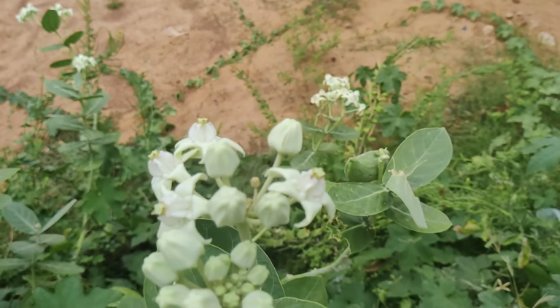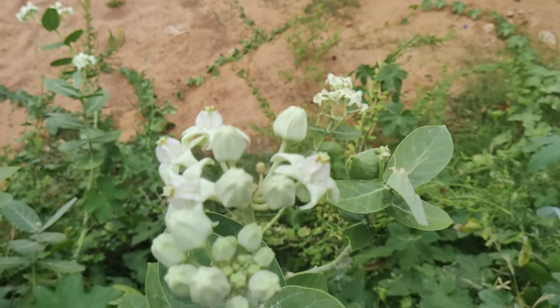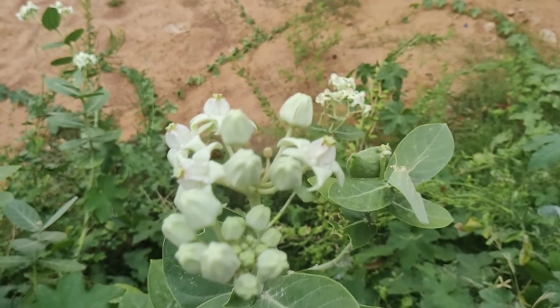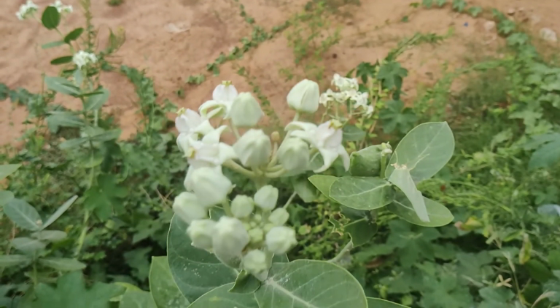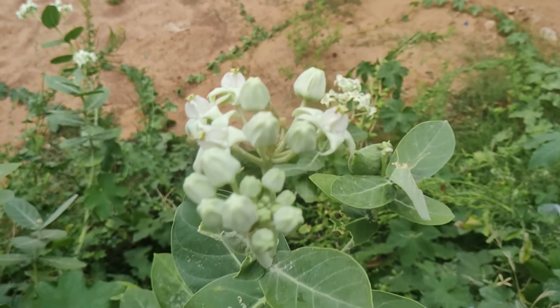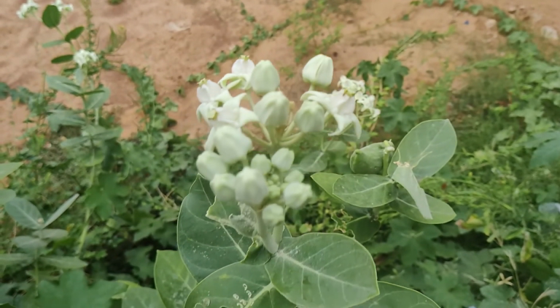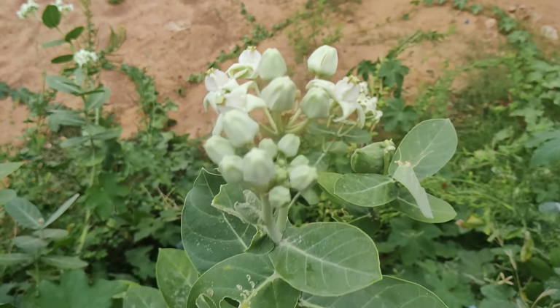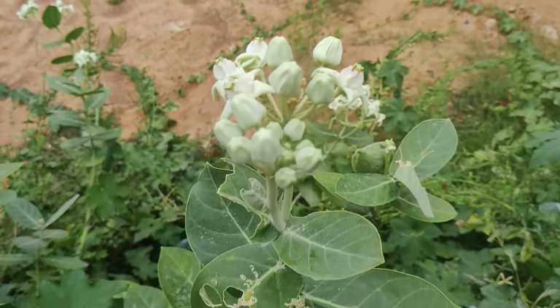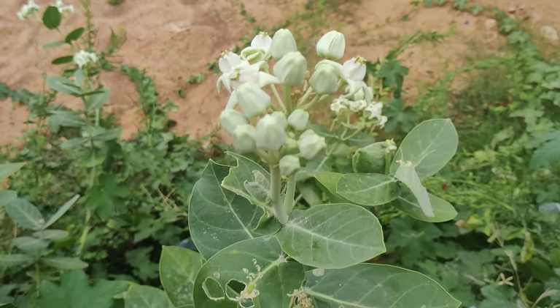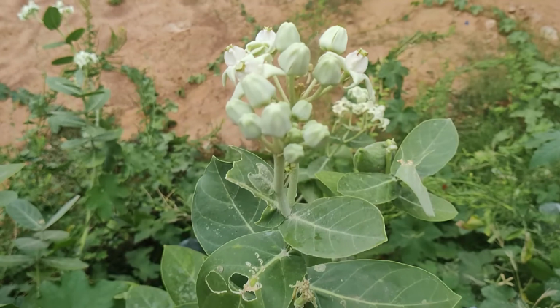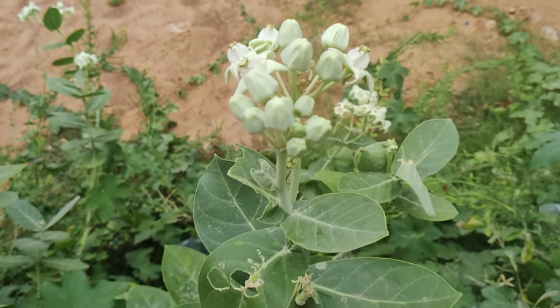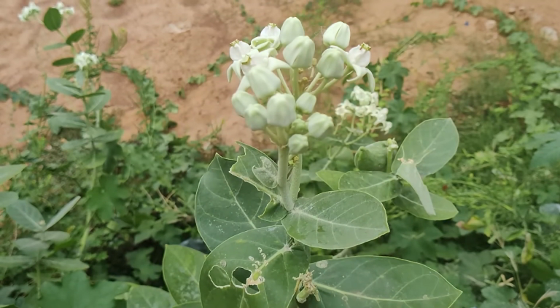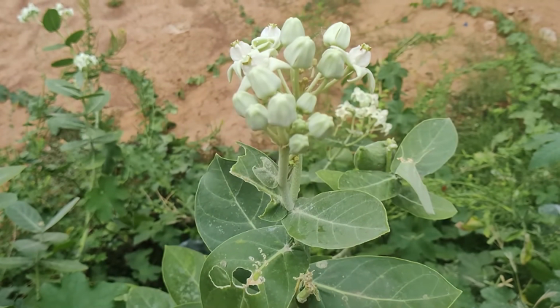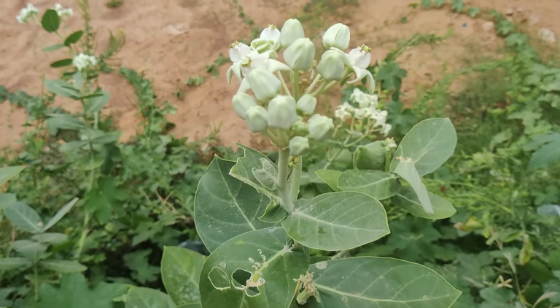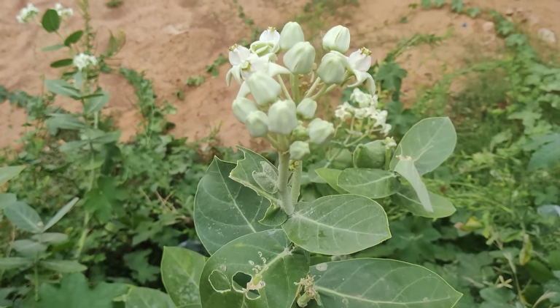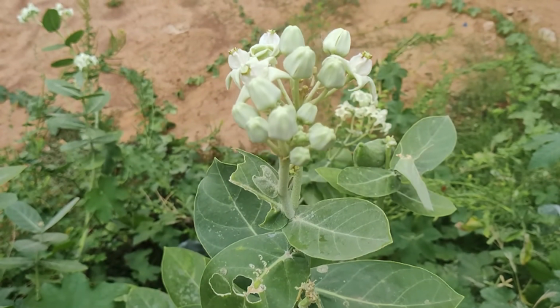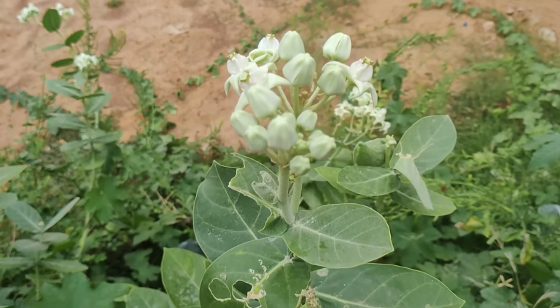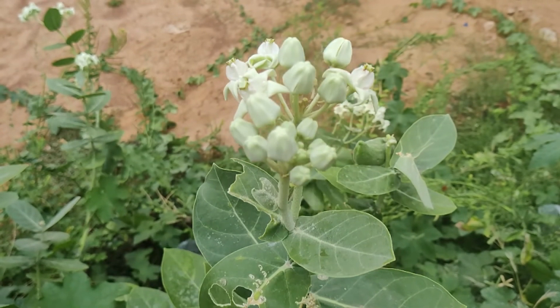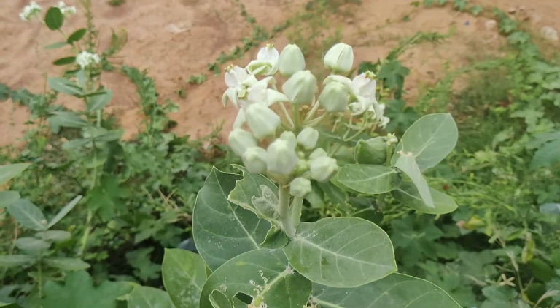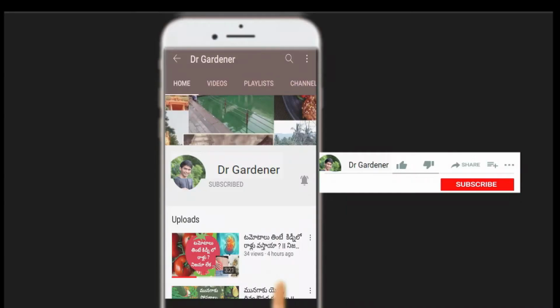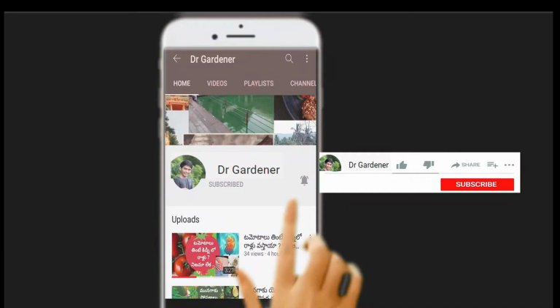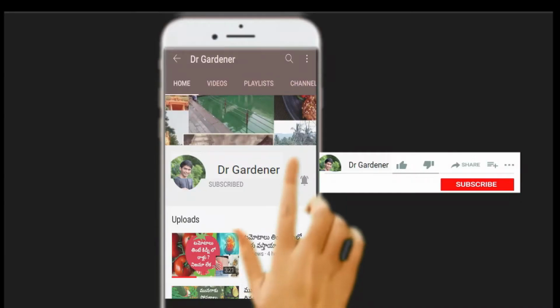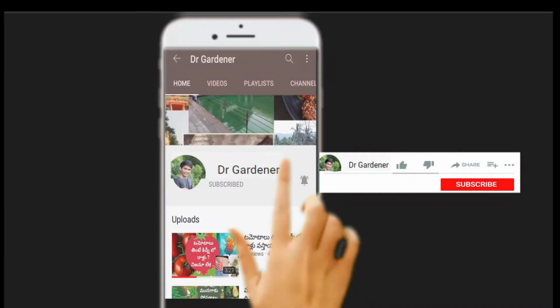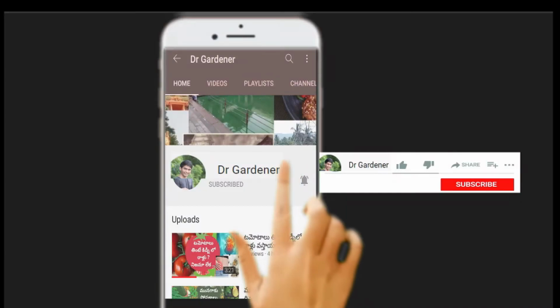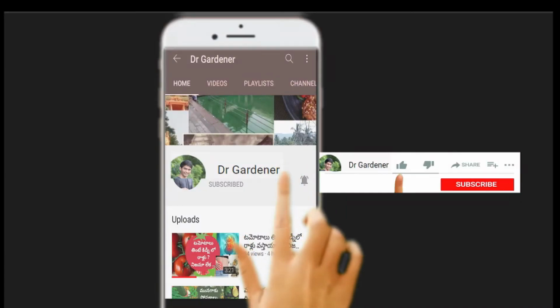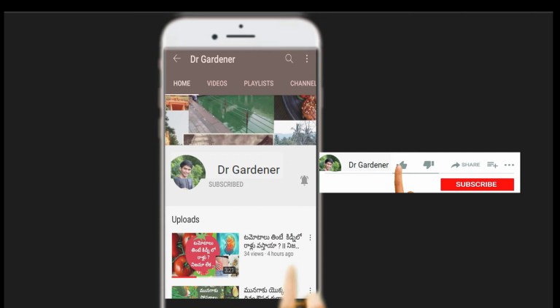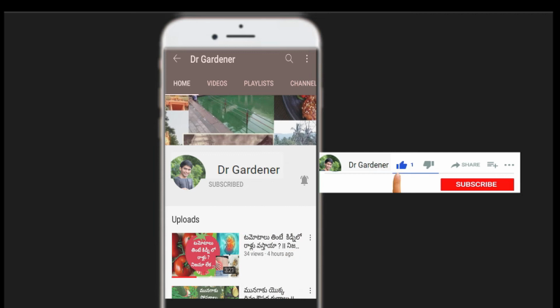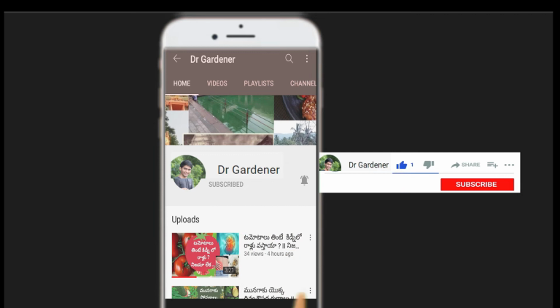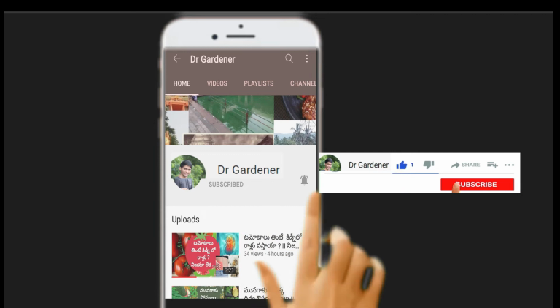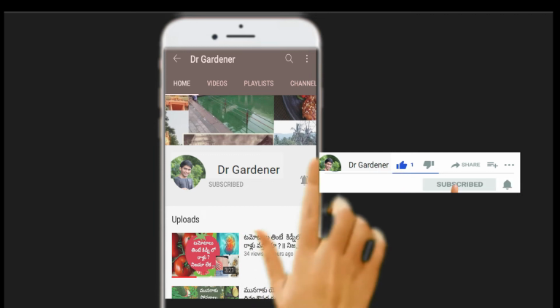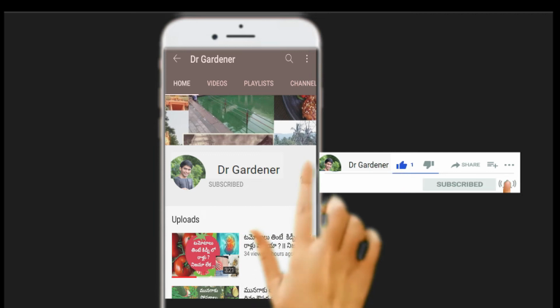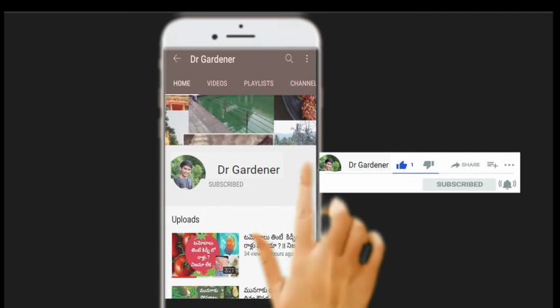Hope you liked today's video on milkweeds. If you liked the video, don't forget to share, like, comment, and subscribe to Dr. Gardener. Happy gardening!